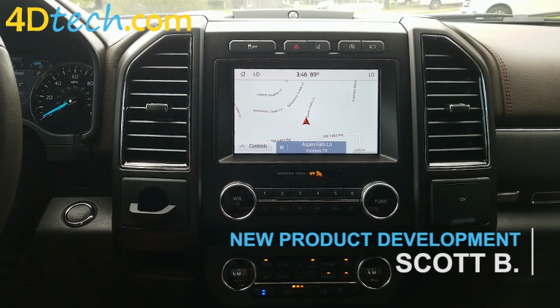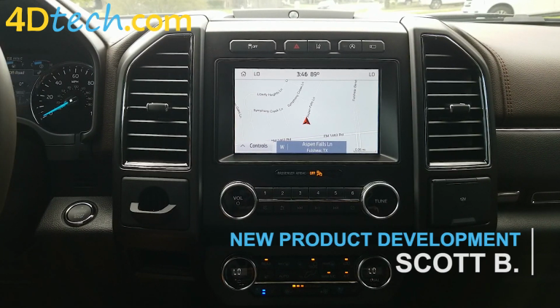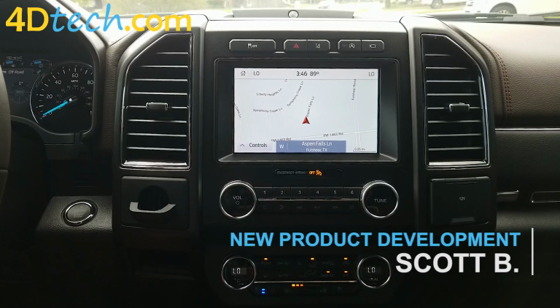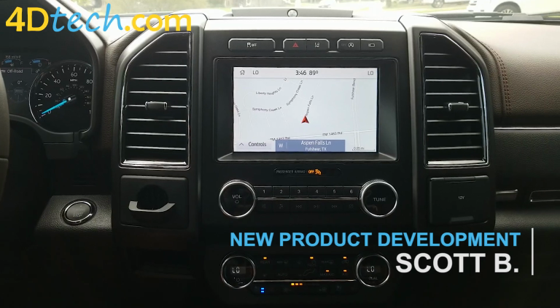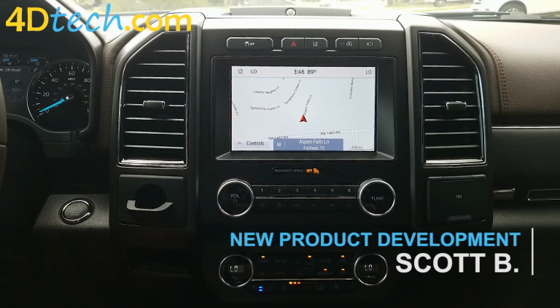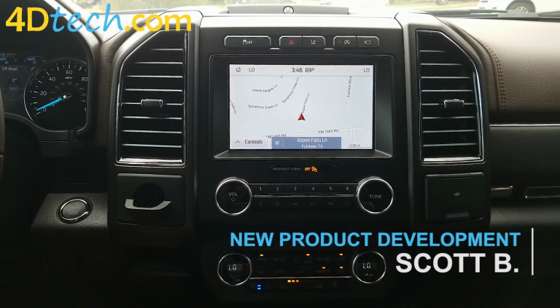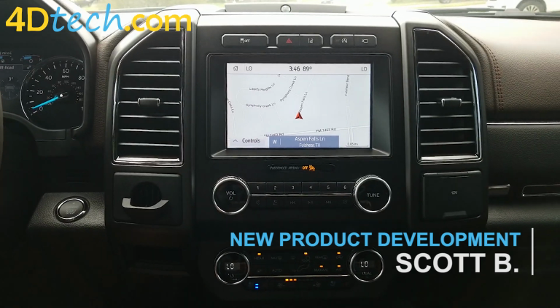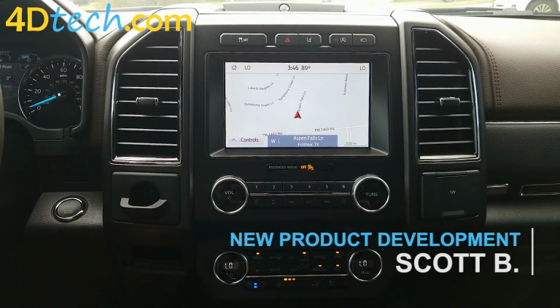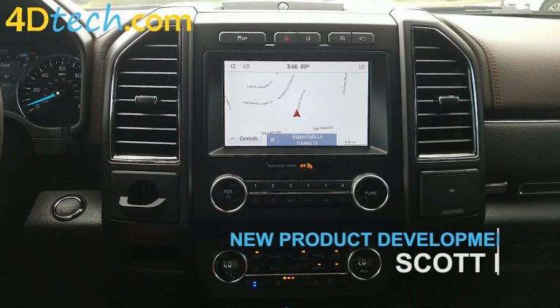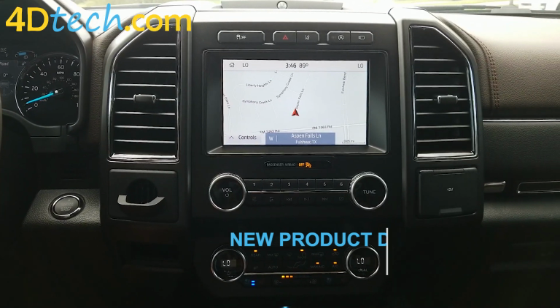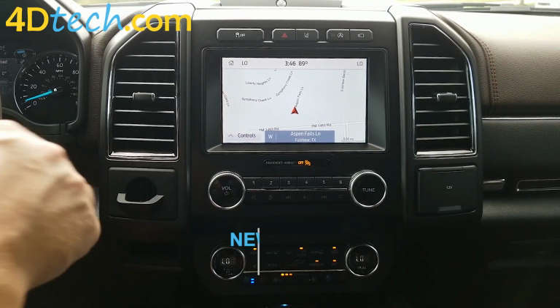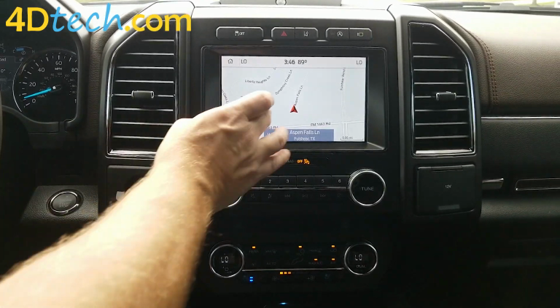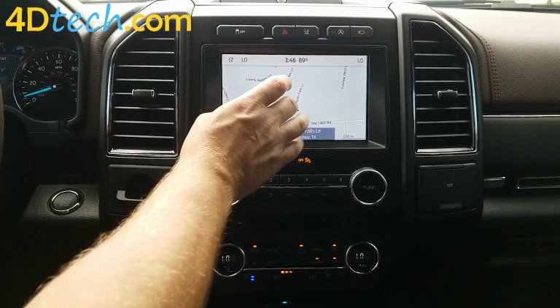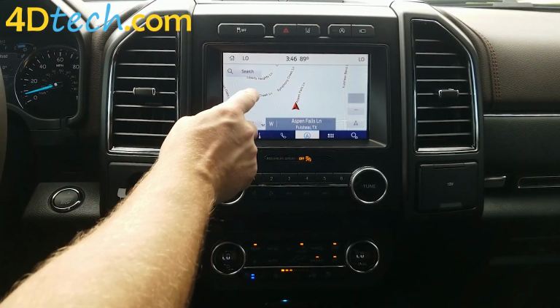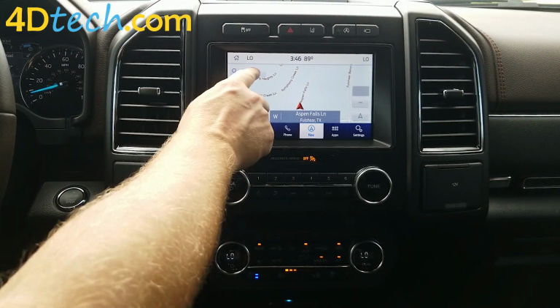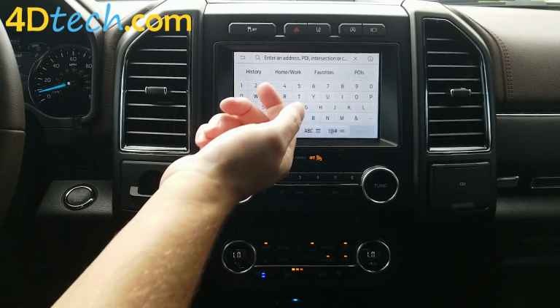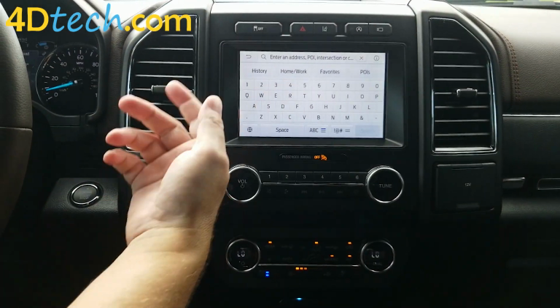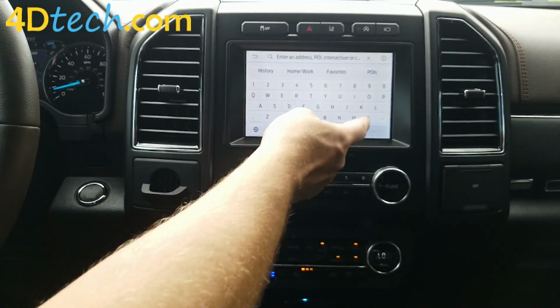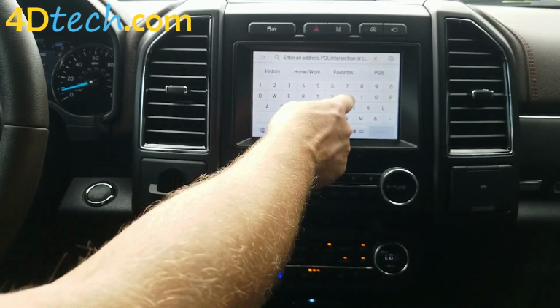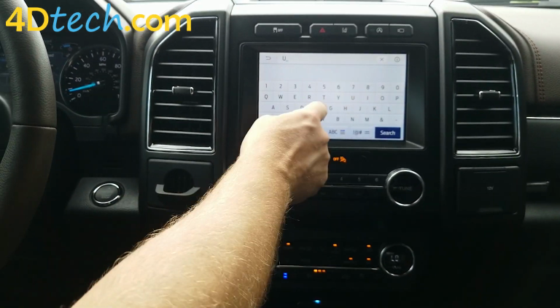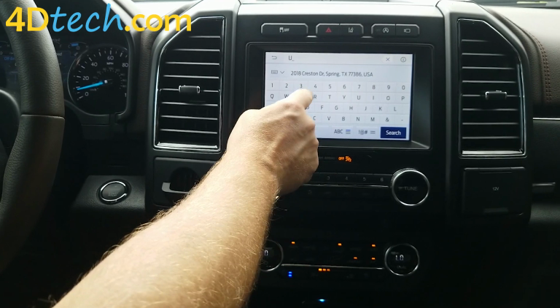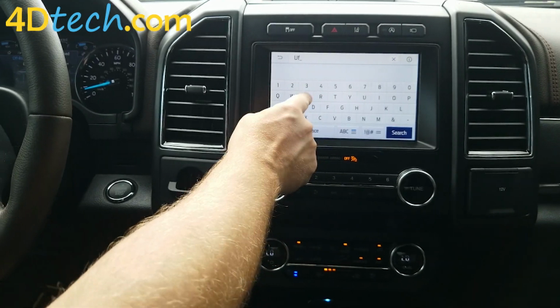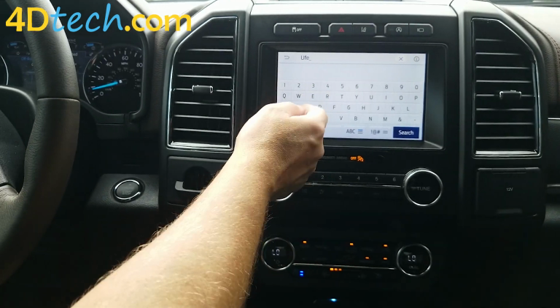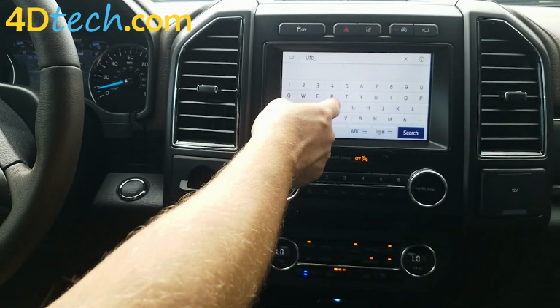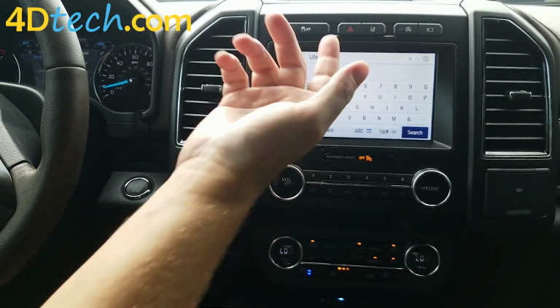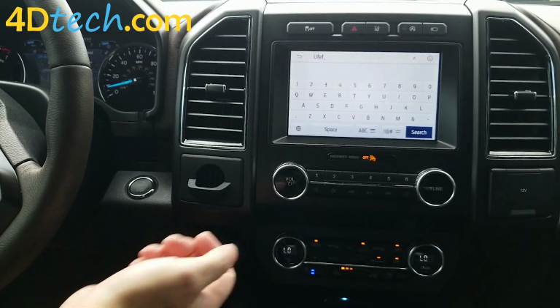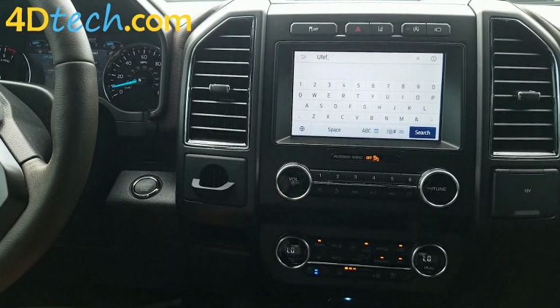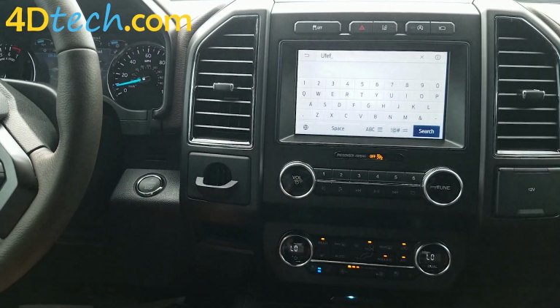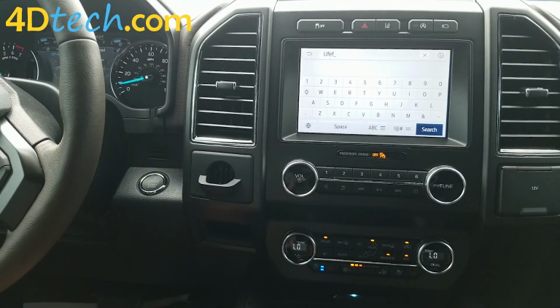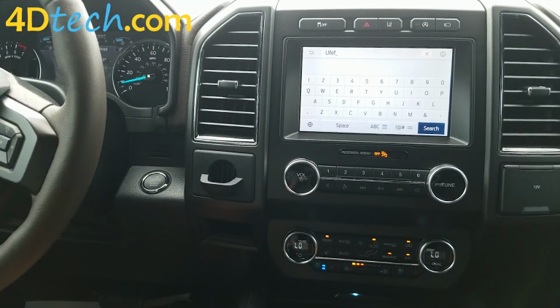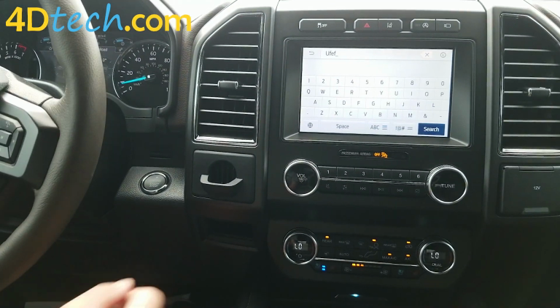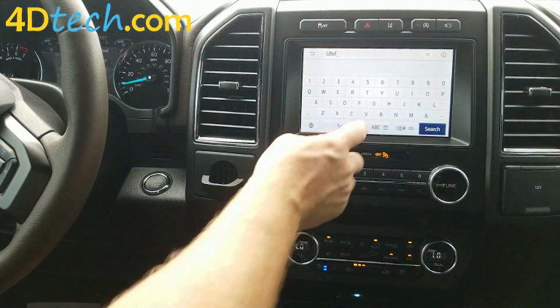Normally, when the vehicle is in motion, you would not be able to access the keypad or the search function. But with the motion unlock device installed,